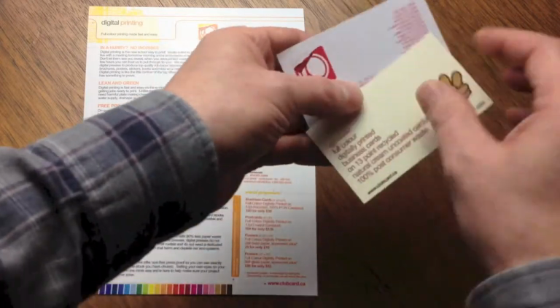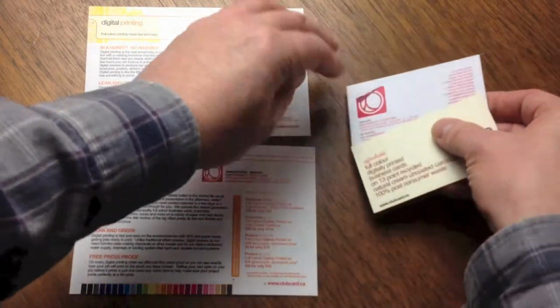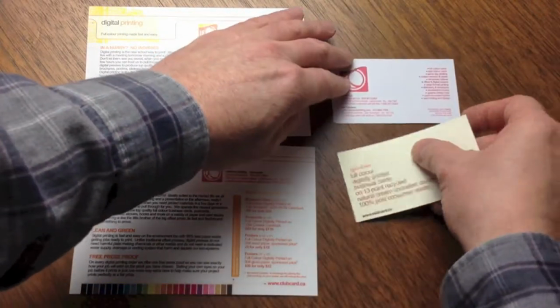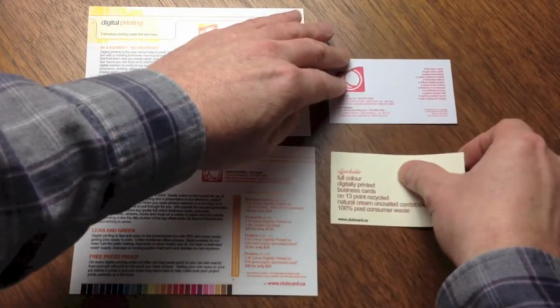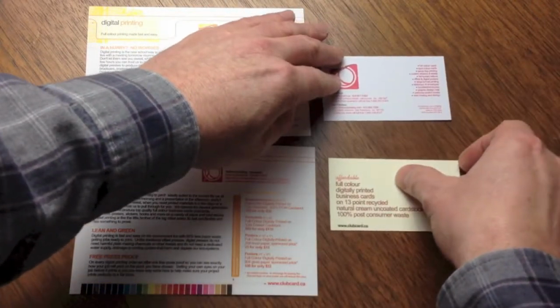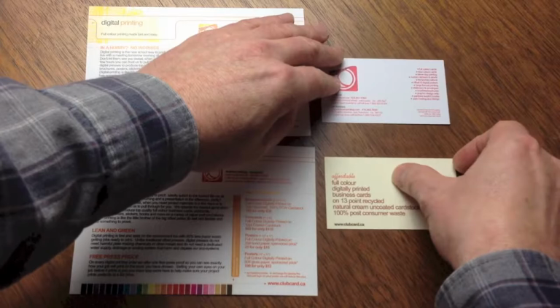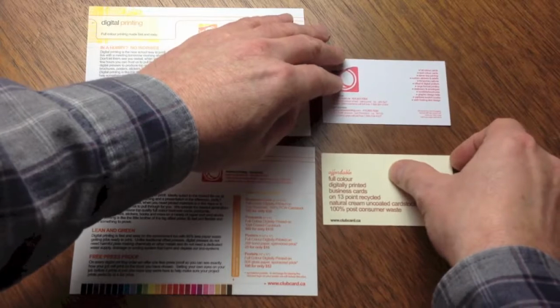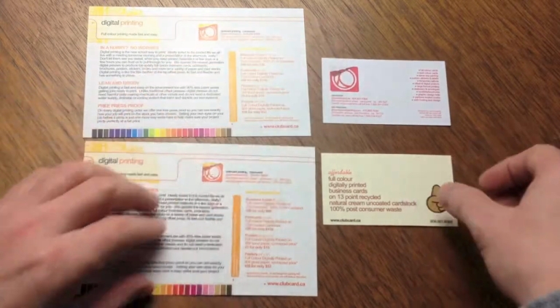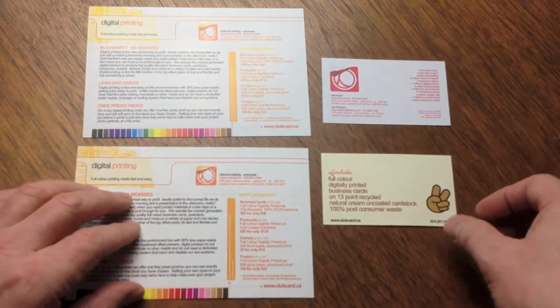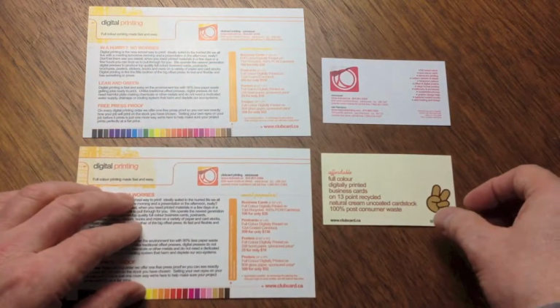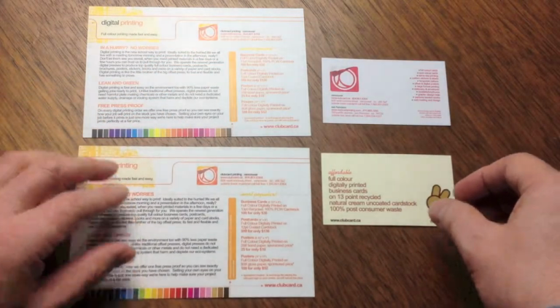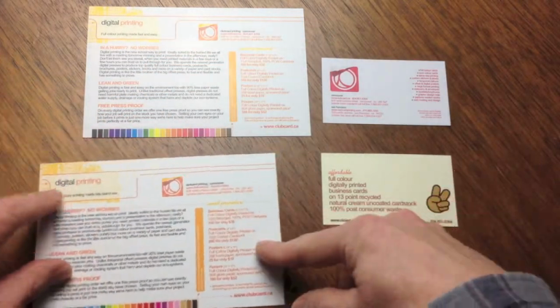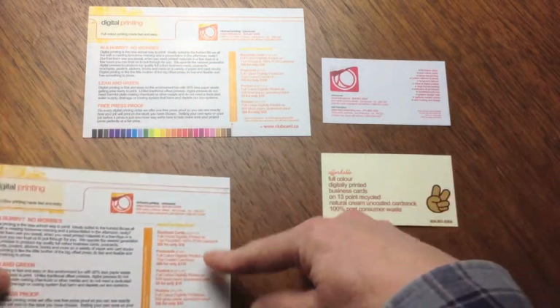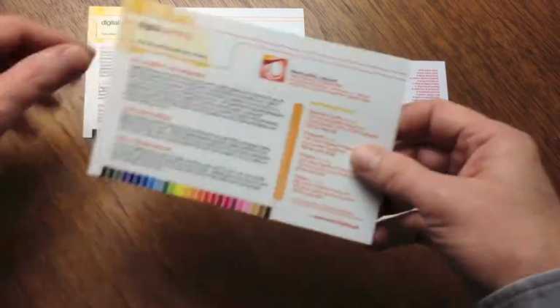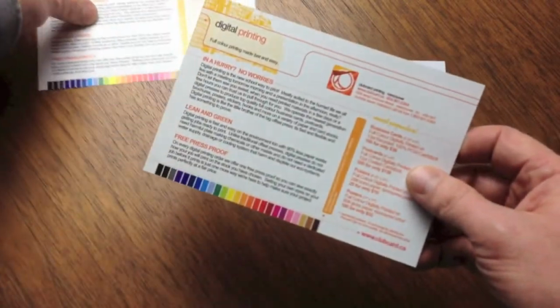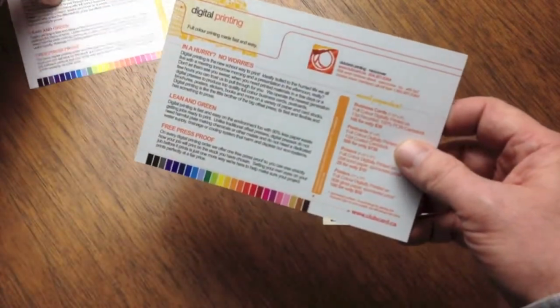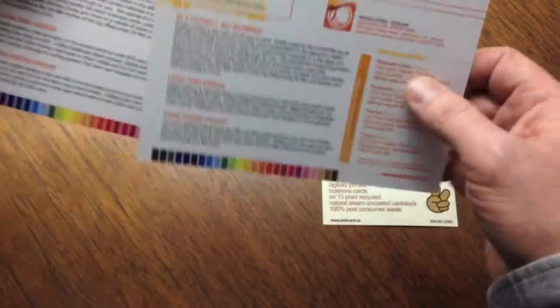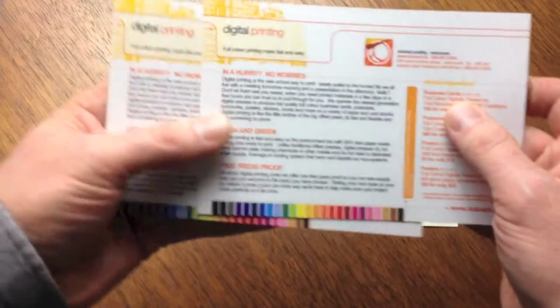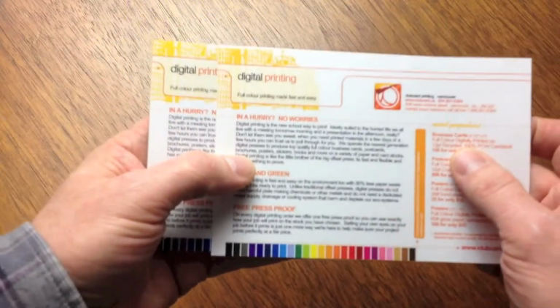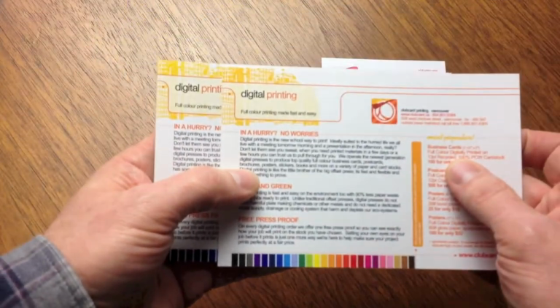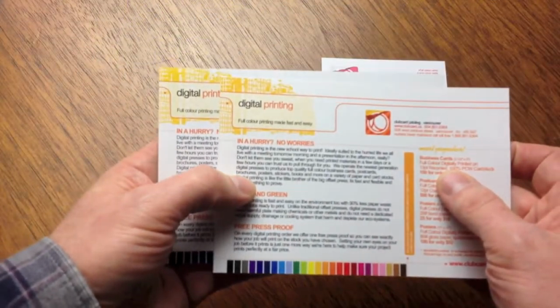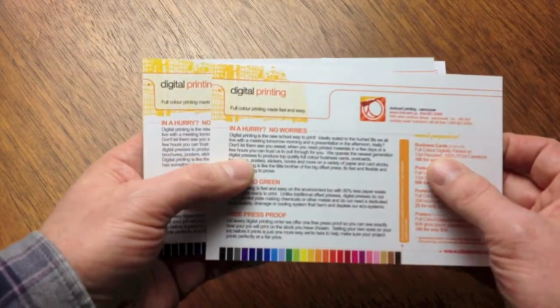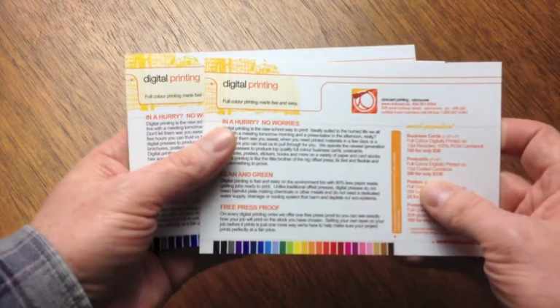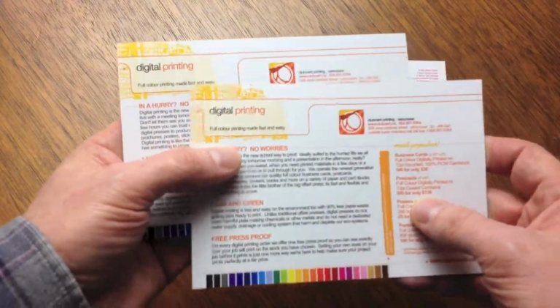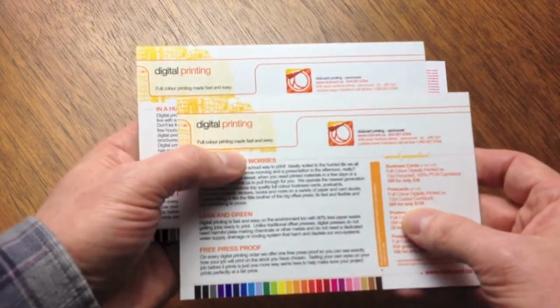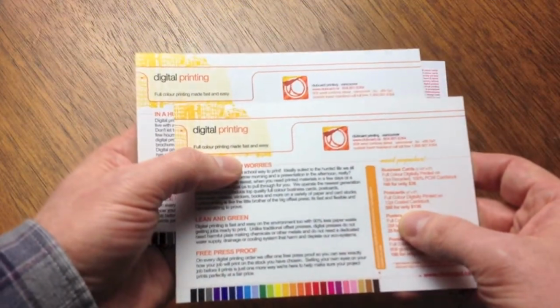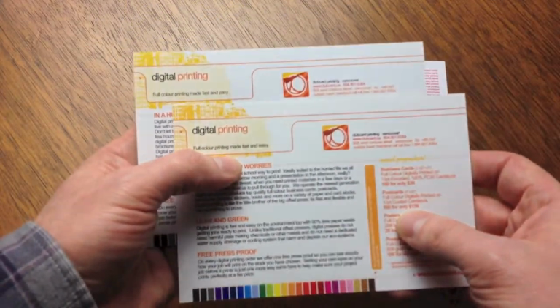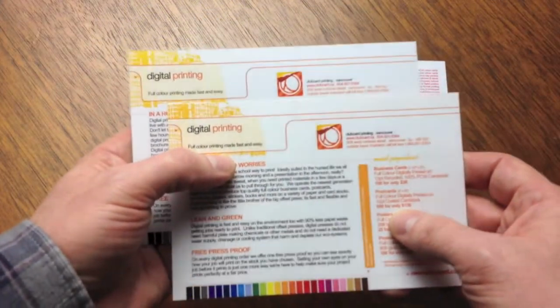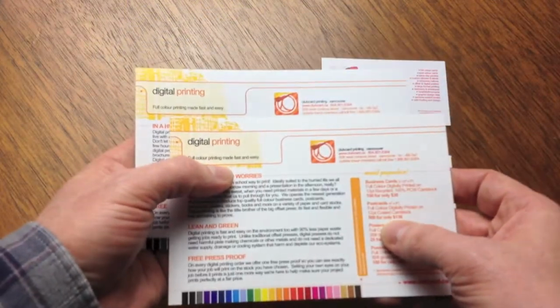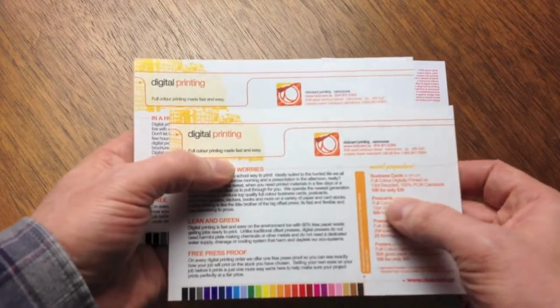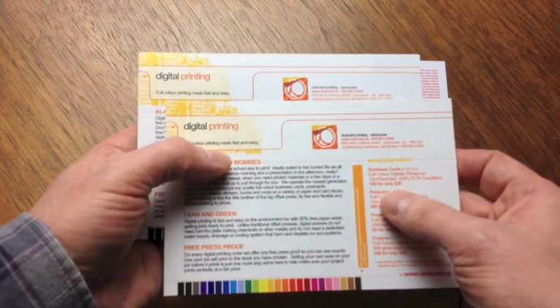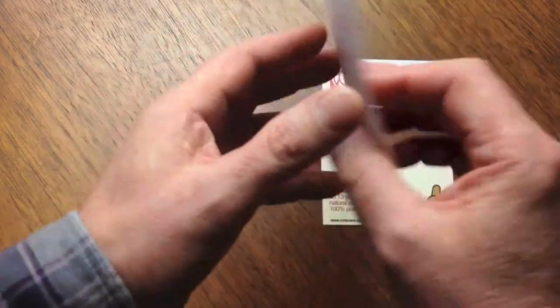Digital printing is ideal for small quantity projects or those needed in 2-3 days or even a few hours. We will use CMYK full color dry toner and an industrial grade laser printing press instead of the wet inks and large traditional printing press used in offset printing.